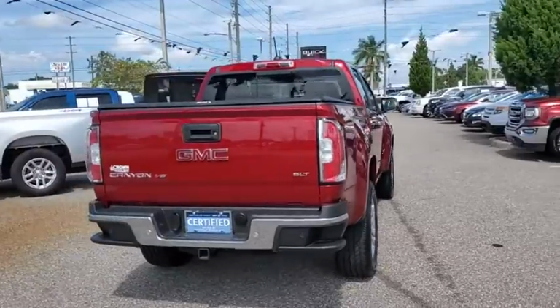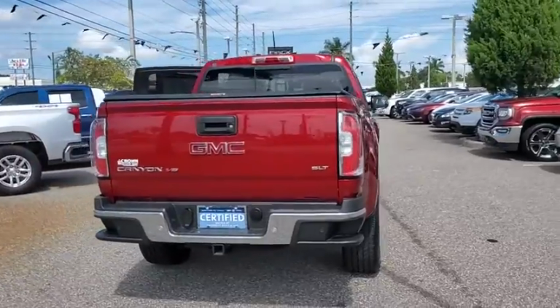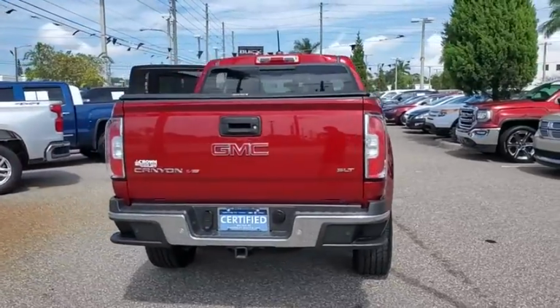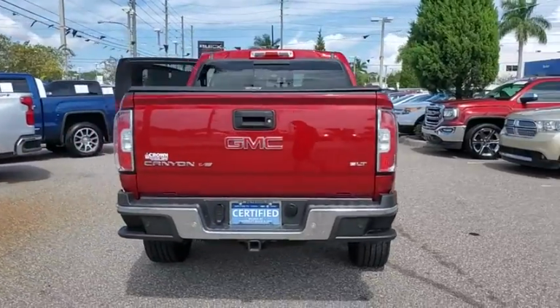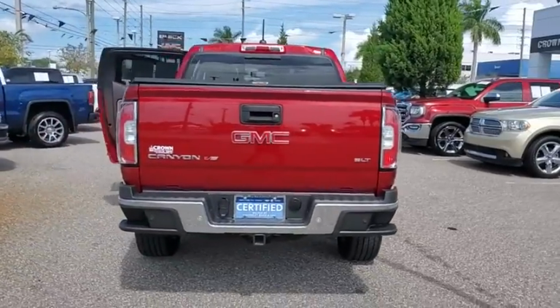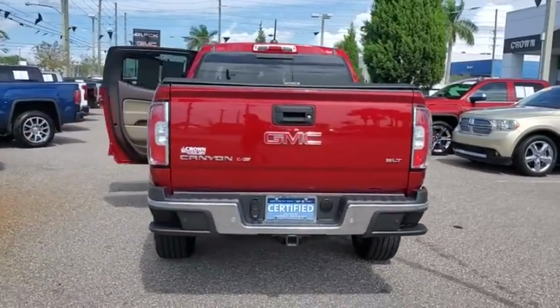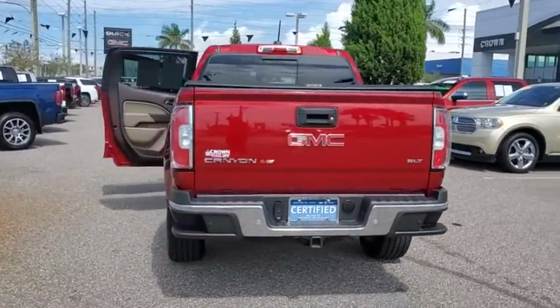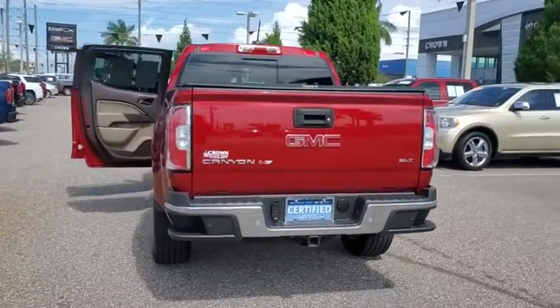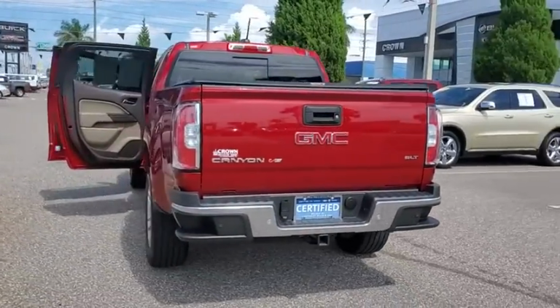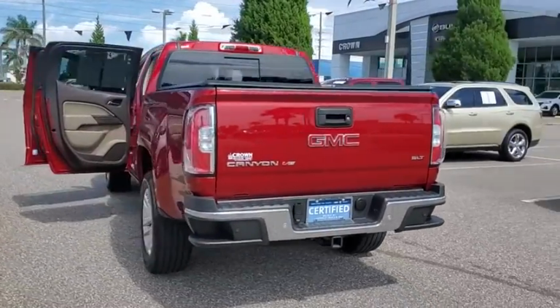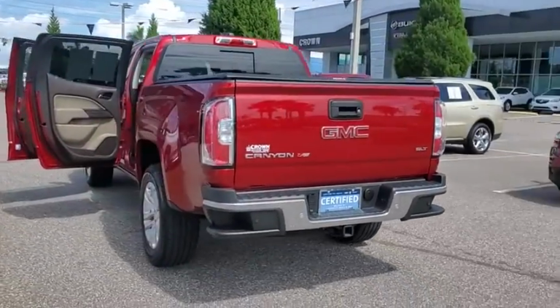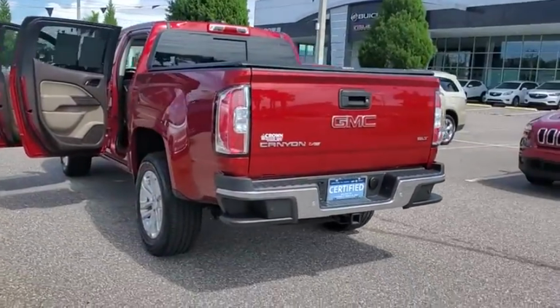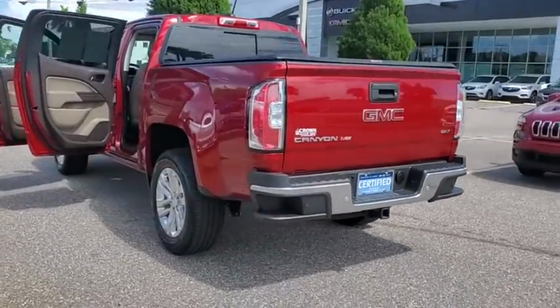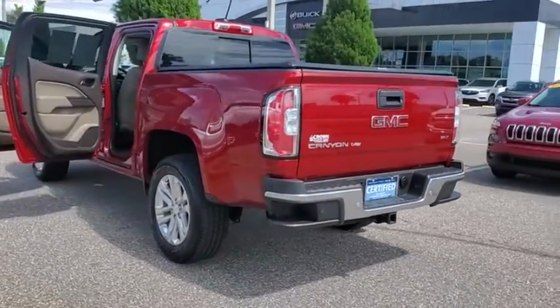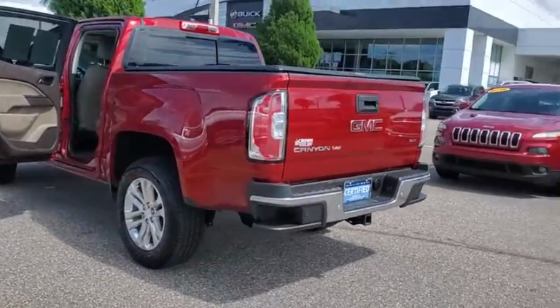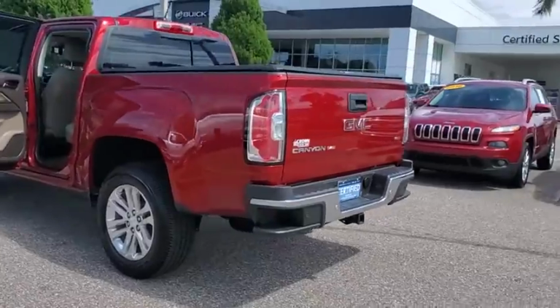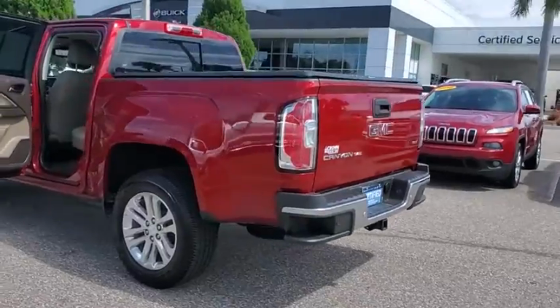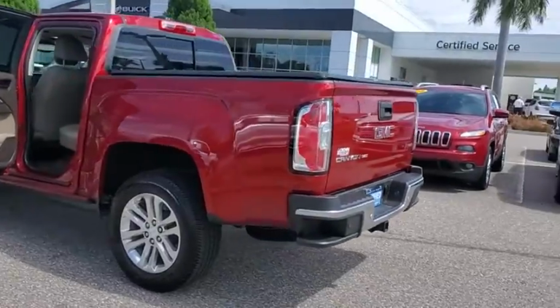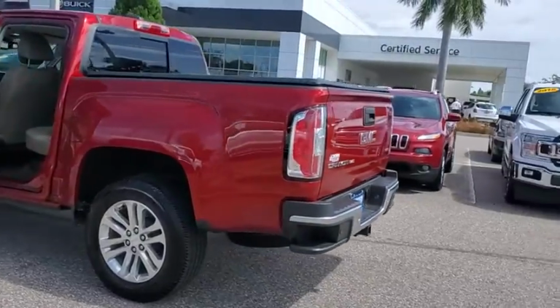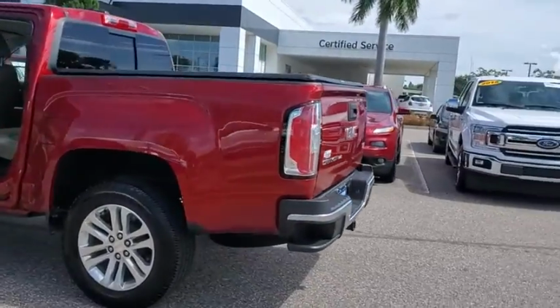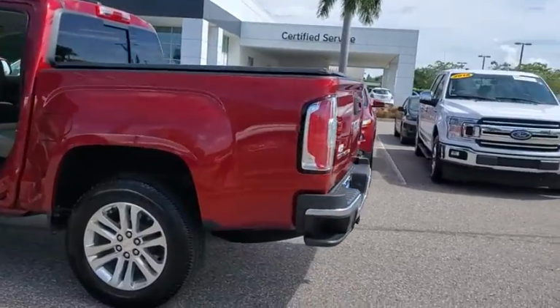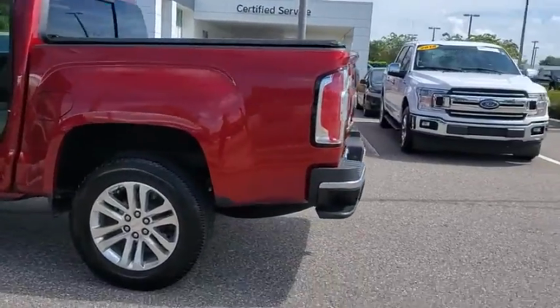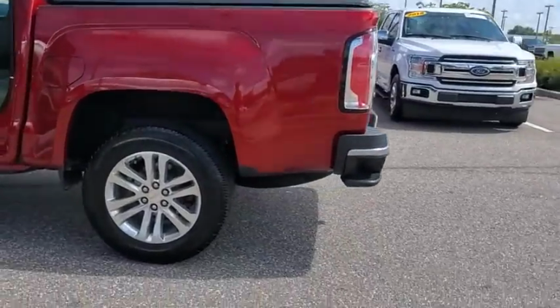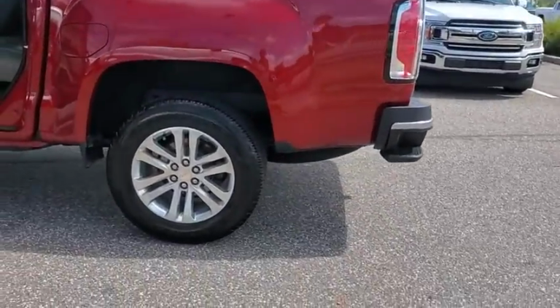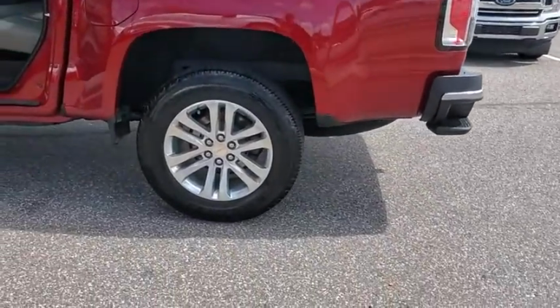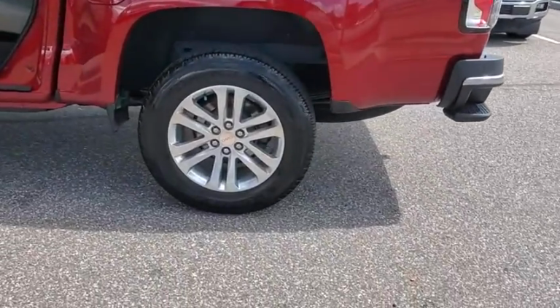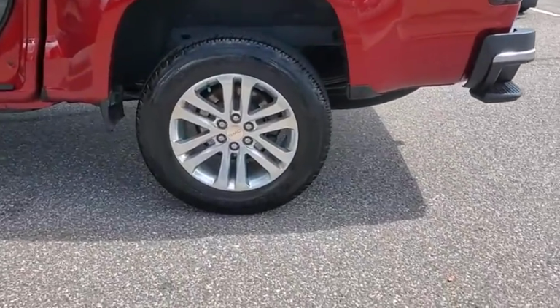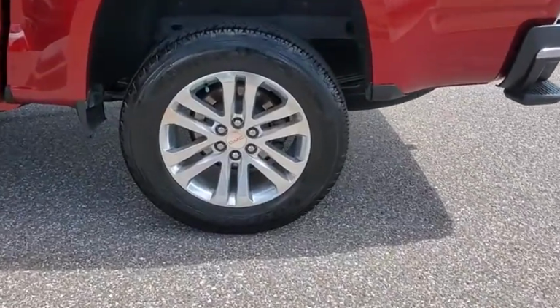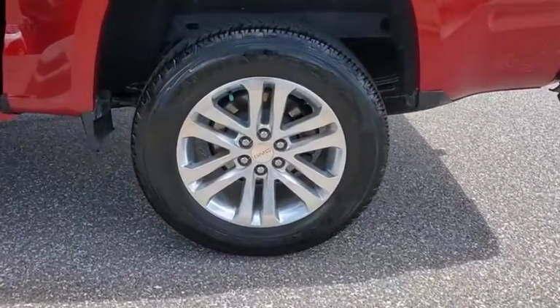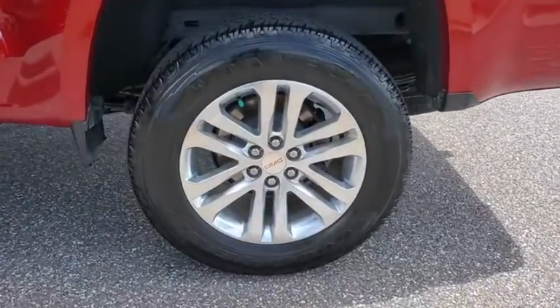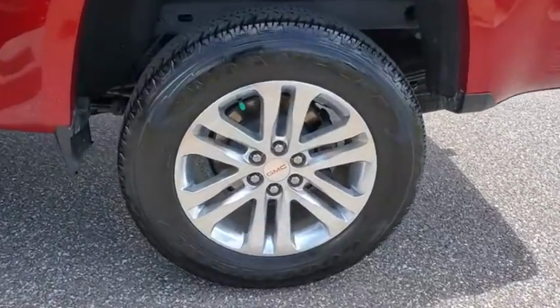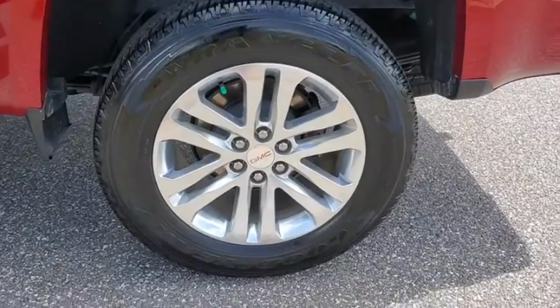25-highway EPA-estimated MPG, and is engineered to absorb the bumps, handle the curves, supply superb traction, and provide seating for five.